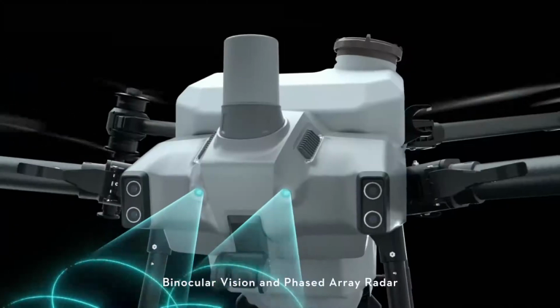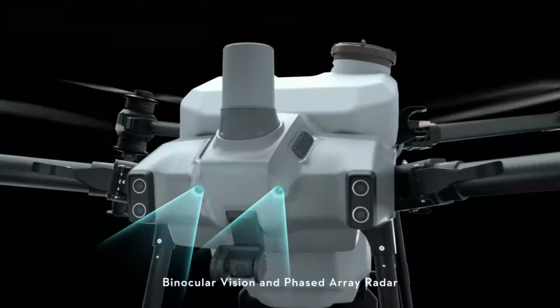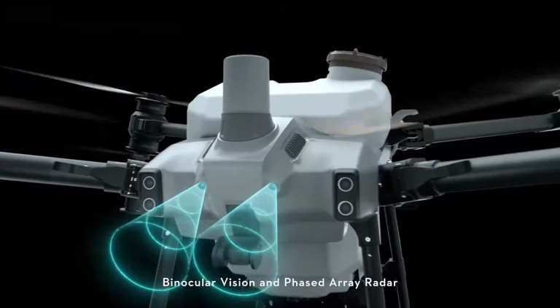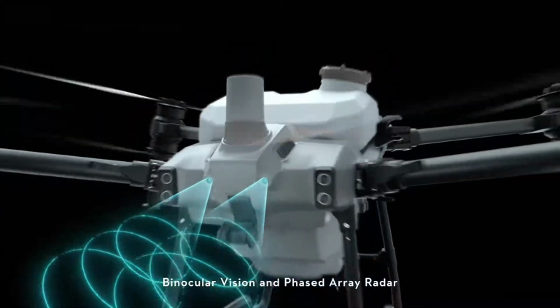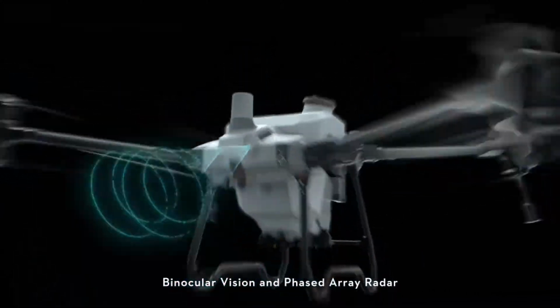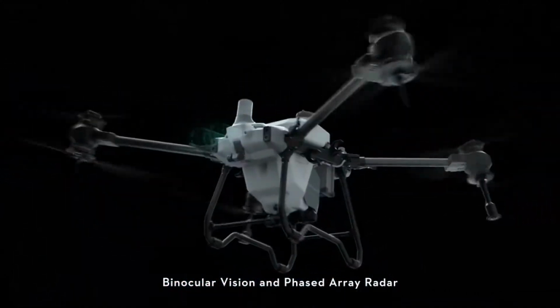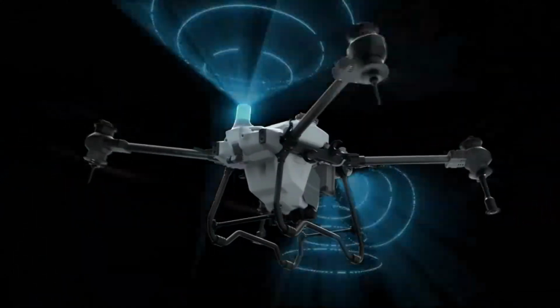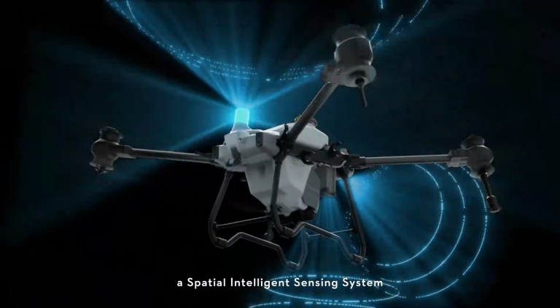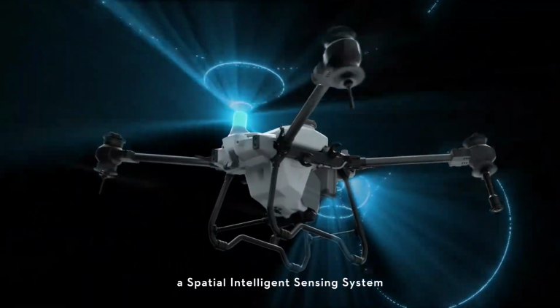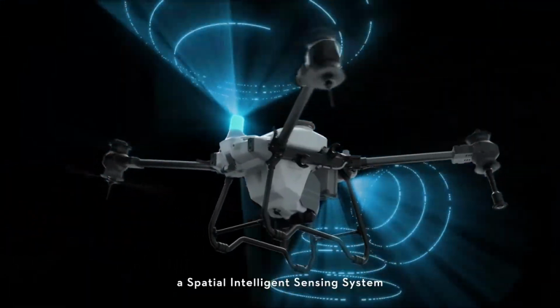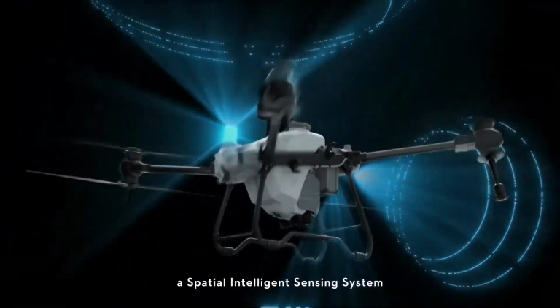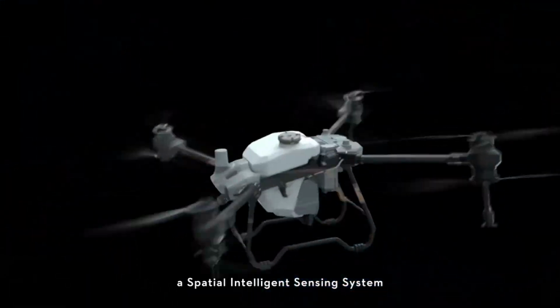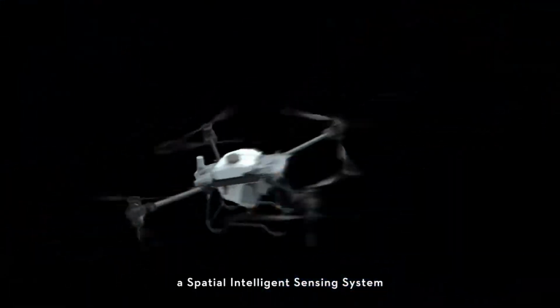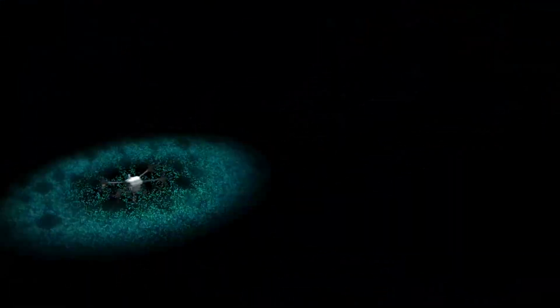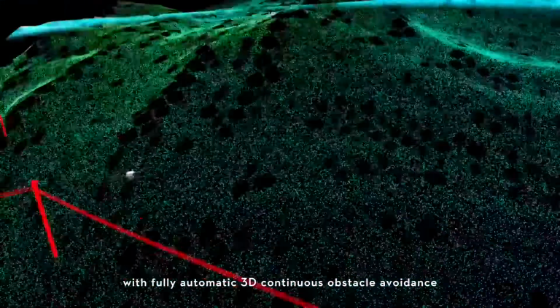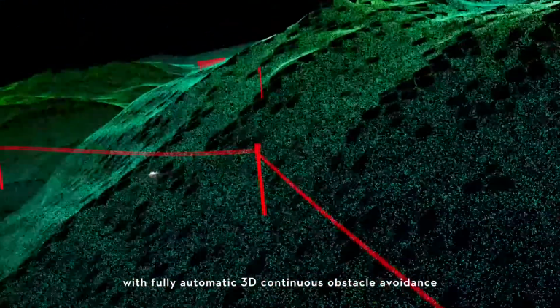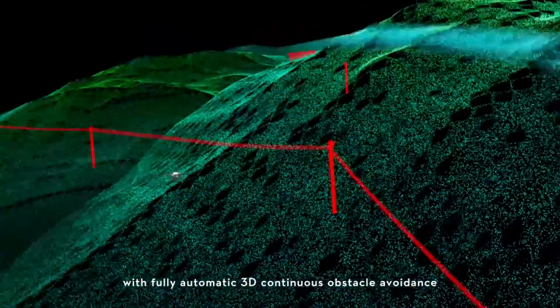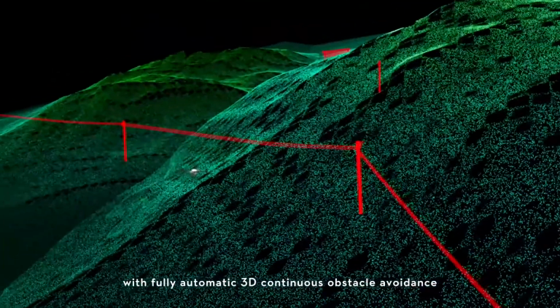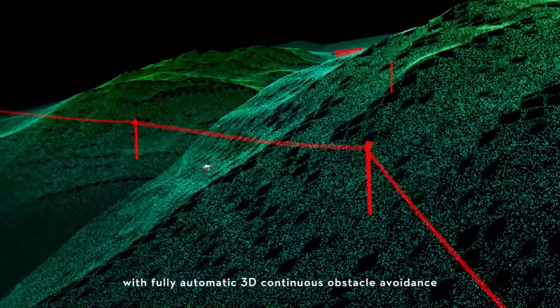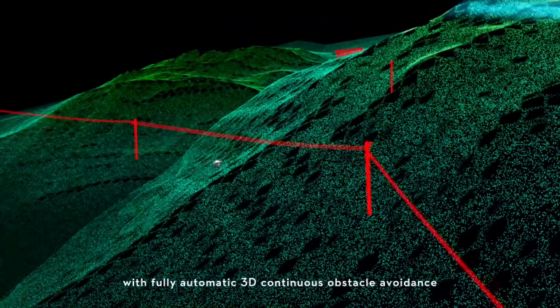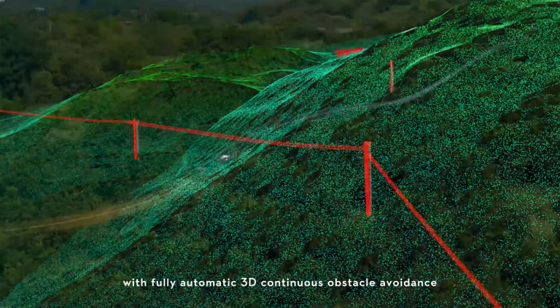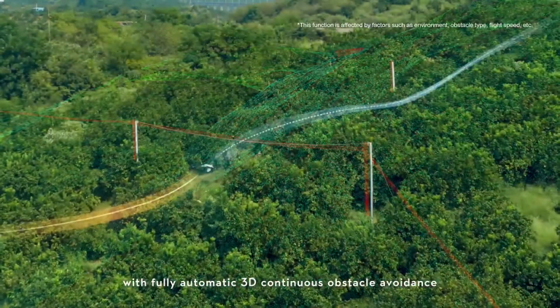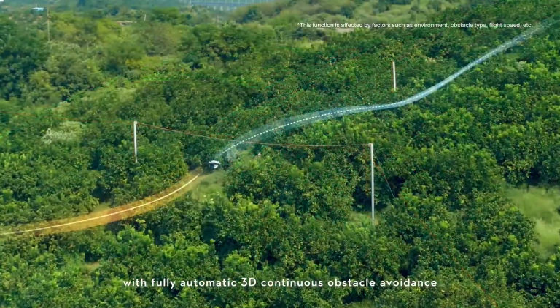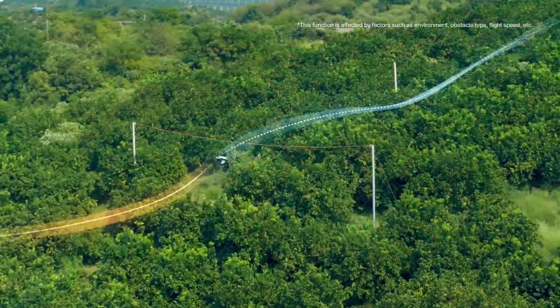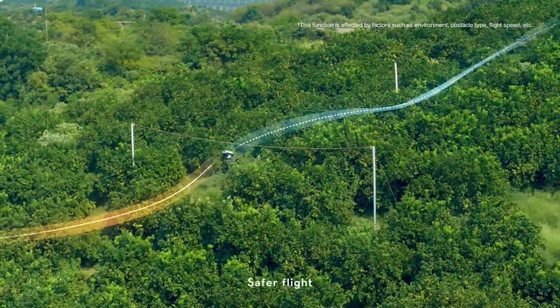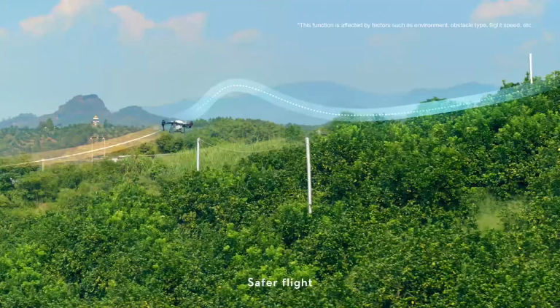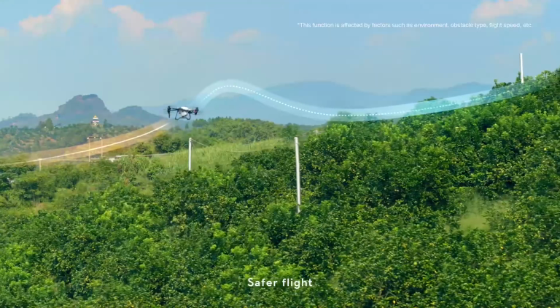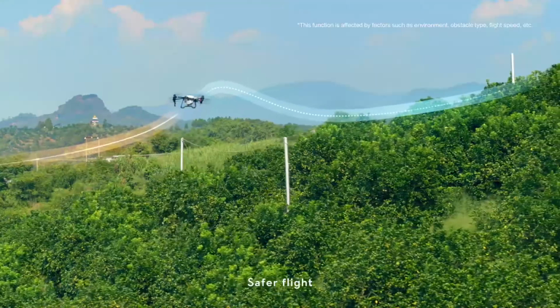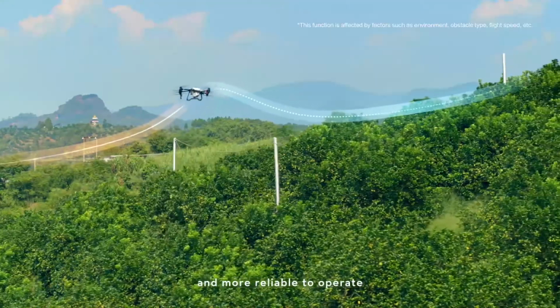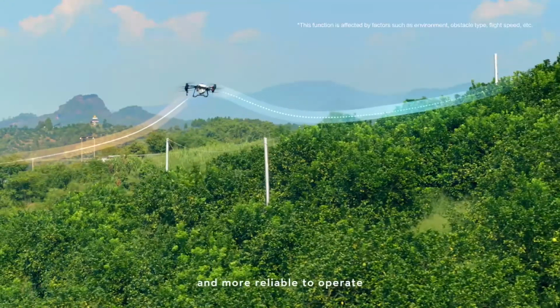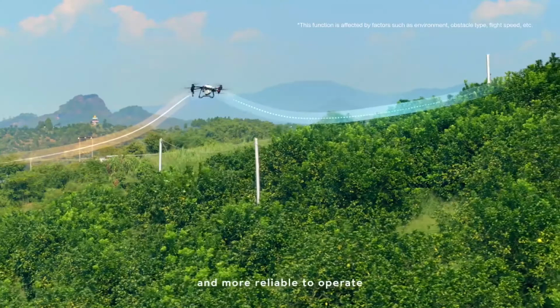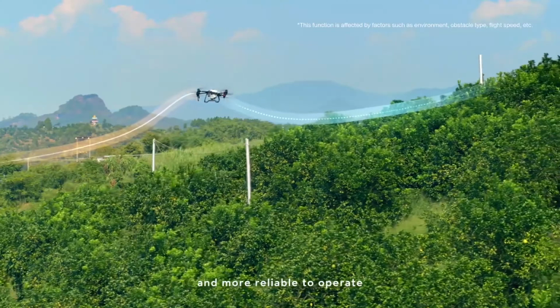Binocular vision and phased array radar form a spatial intelligence sensing system with fully automatic 3D continuous obstacle avoidance, enabling safer flight and more reliable operation.